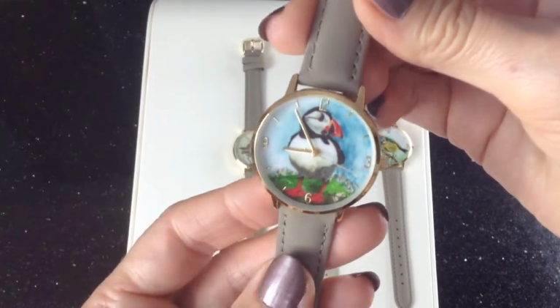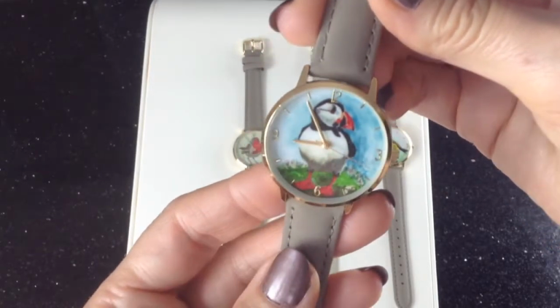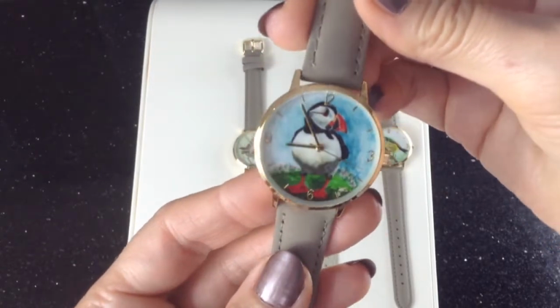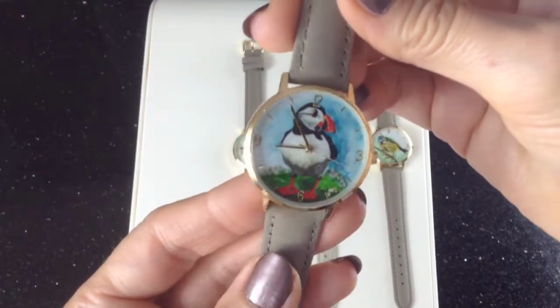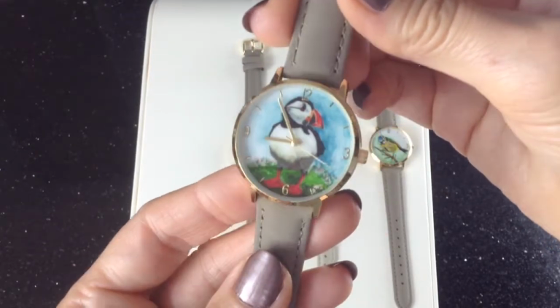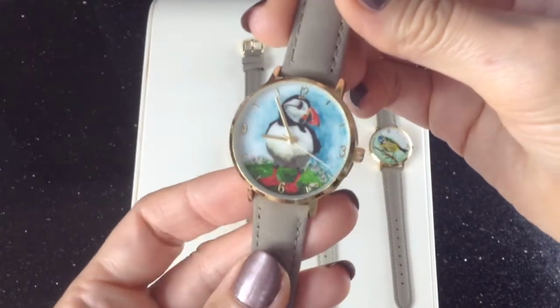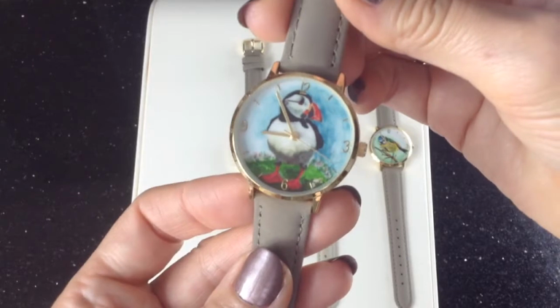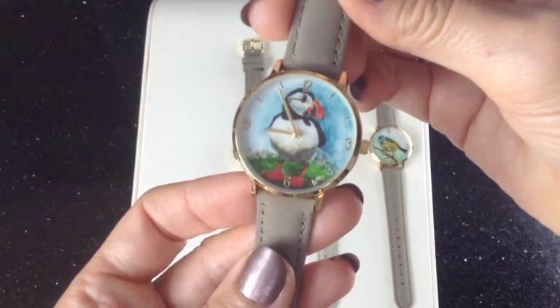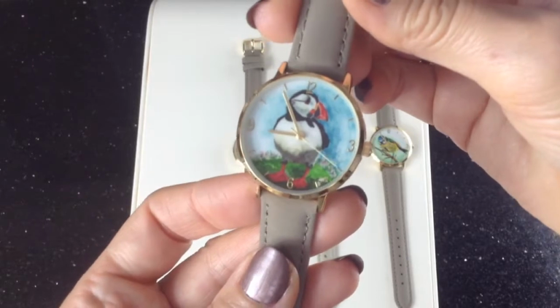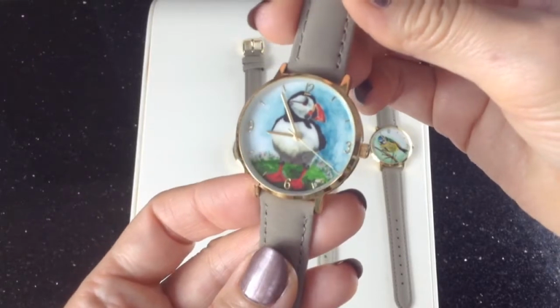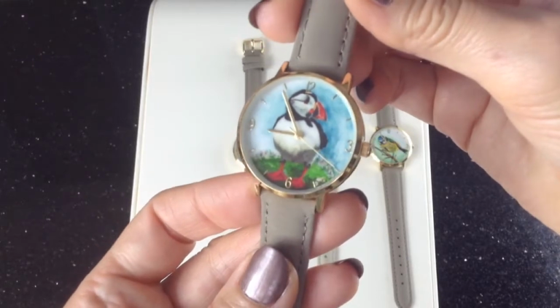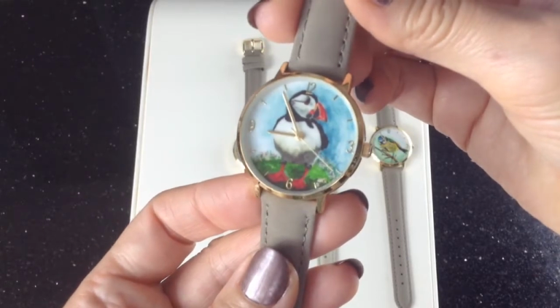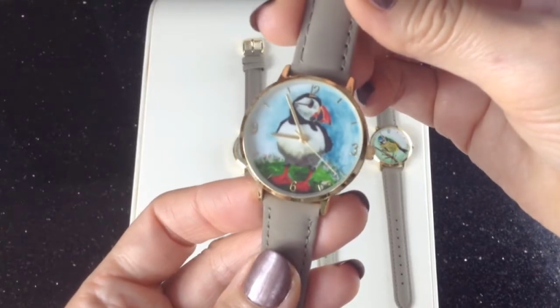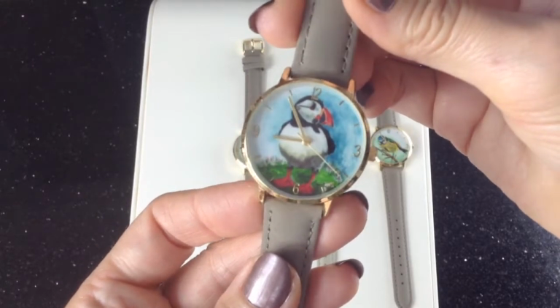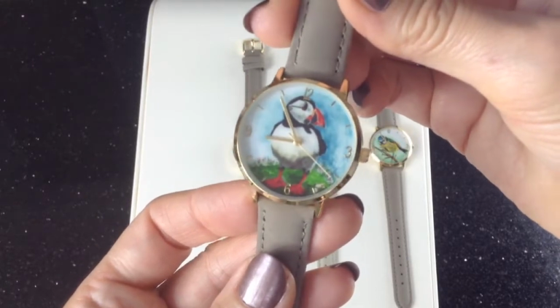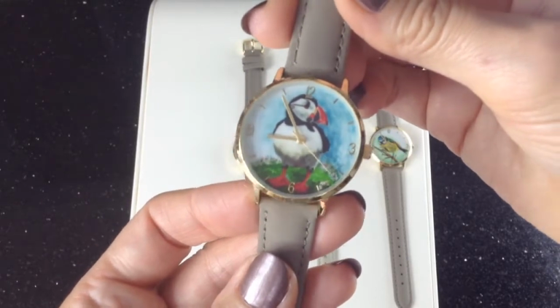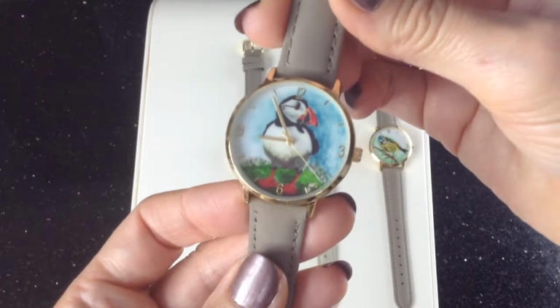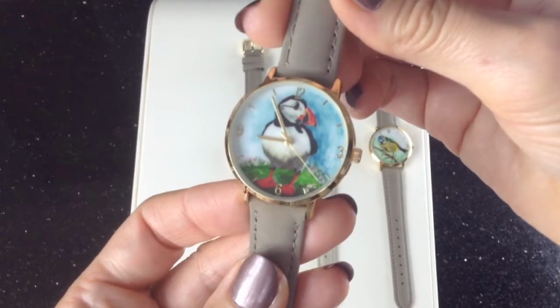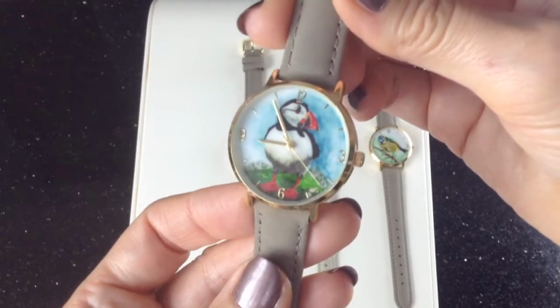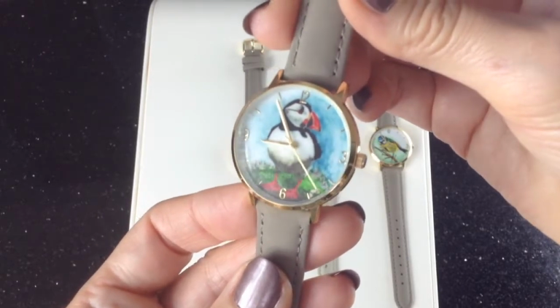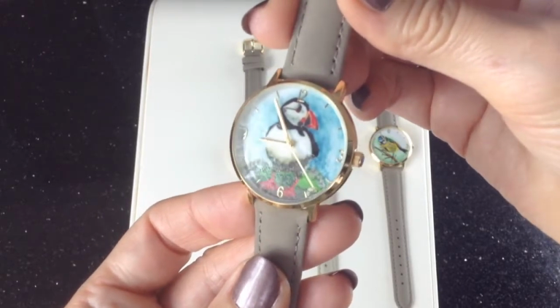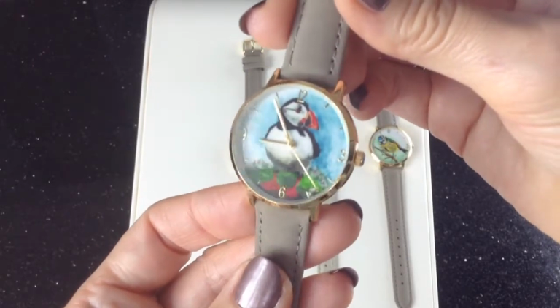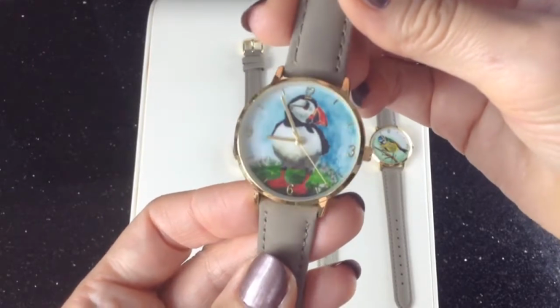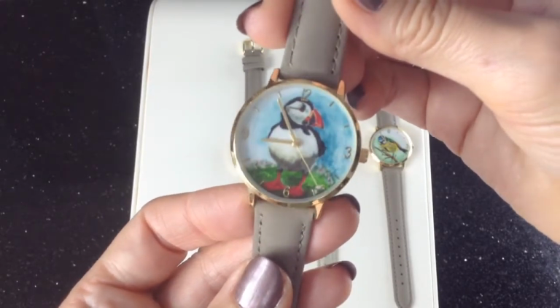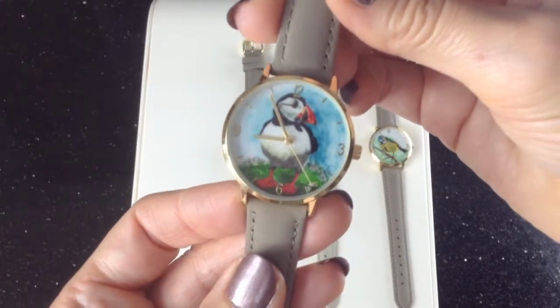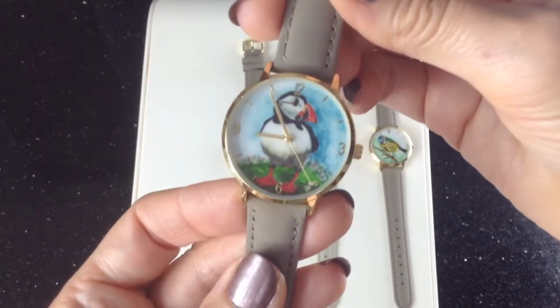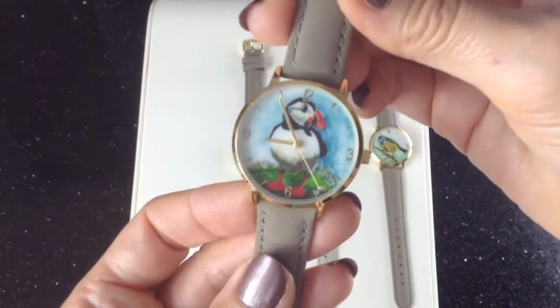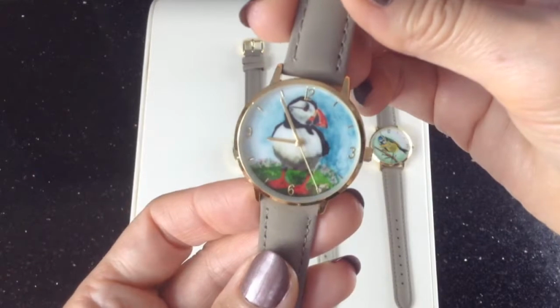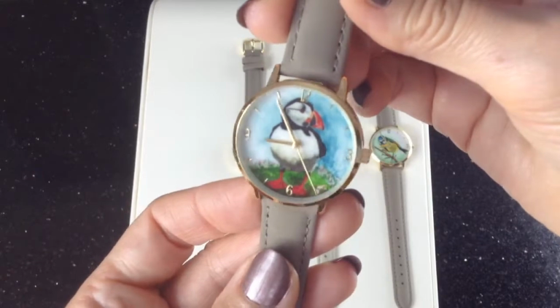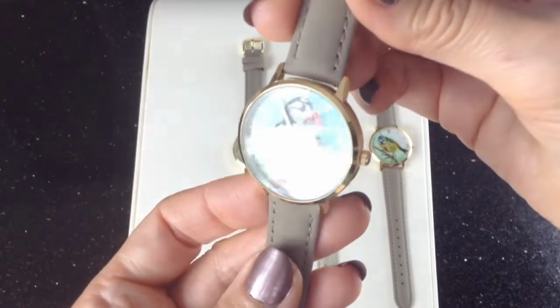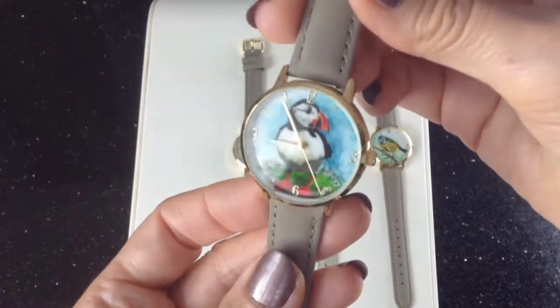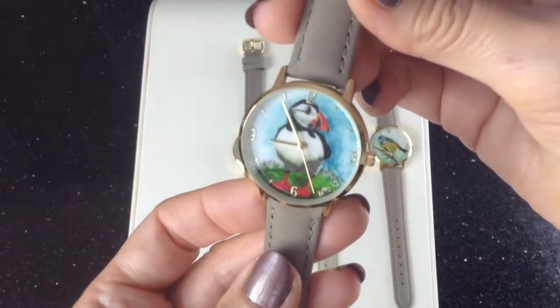You can see up close here the sweet second hand ticking past, and the gold plated markers and hands. We've got 12, 6, 3 and 9 there.